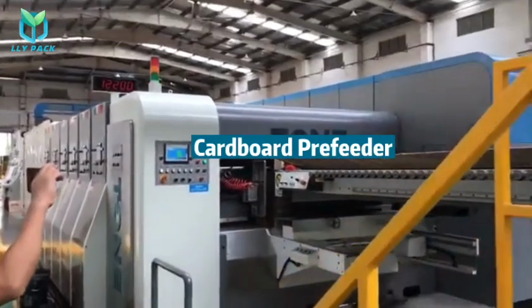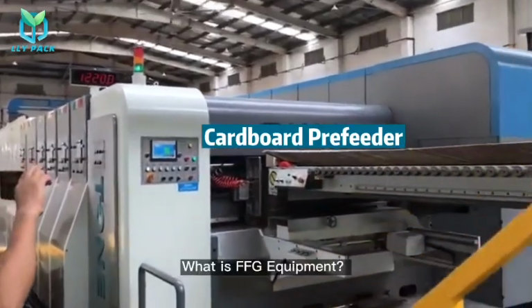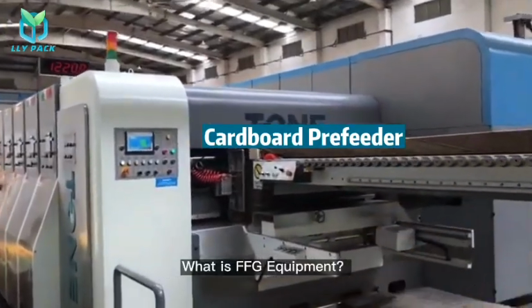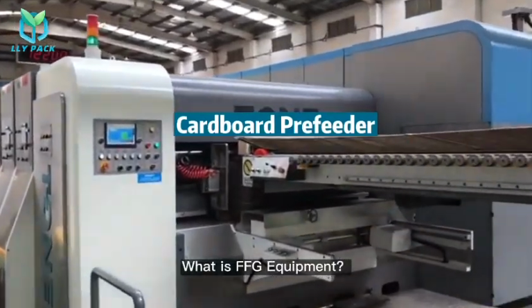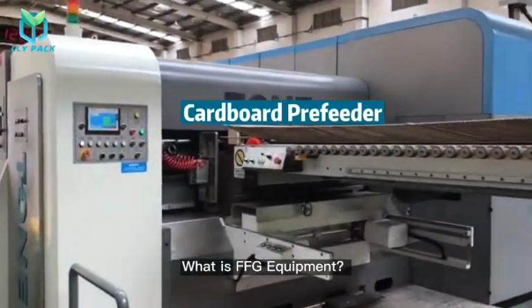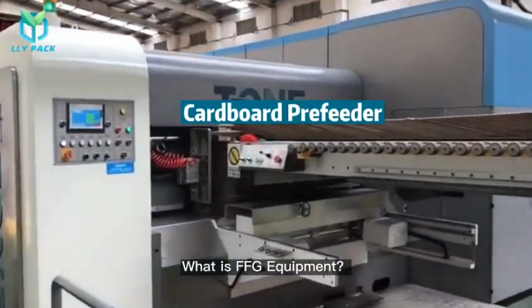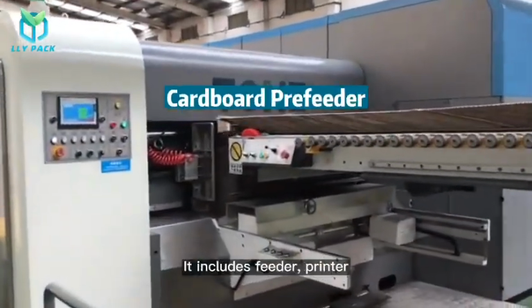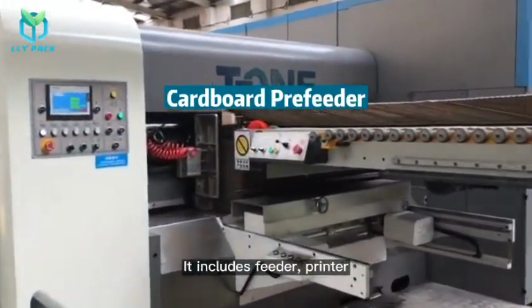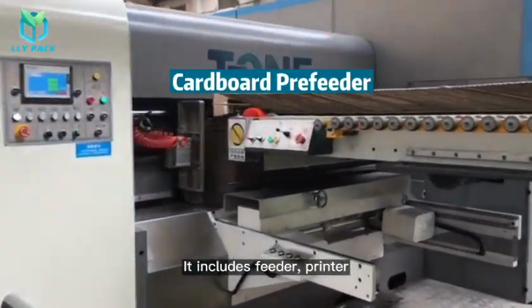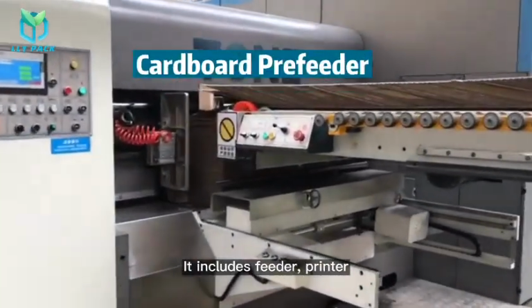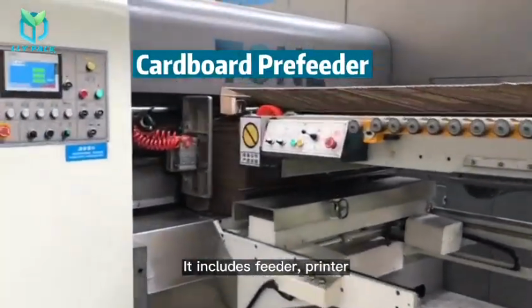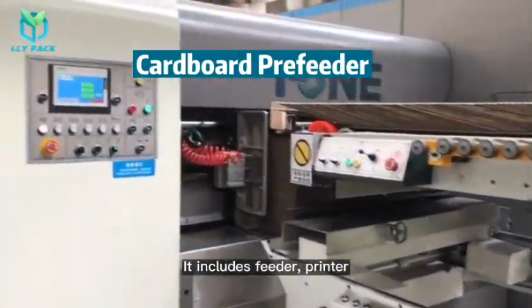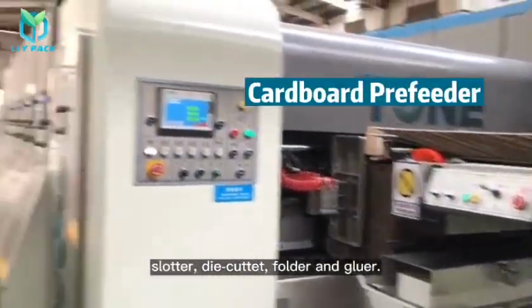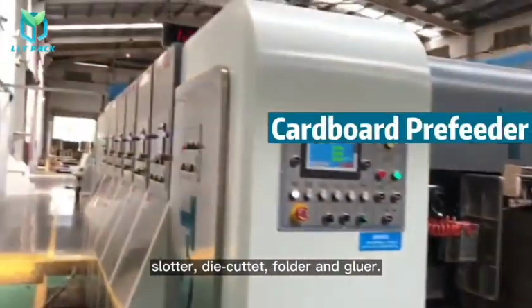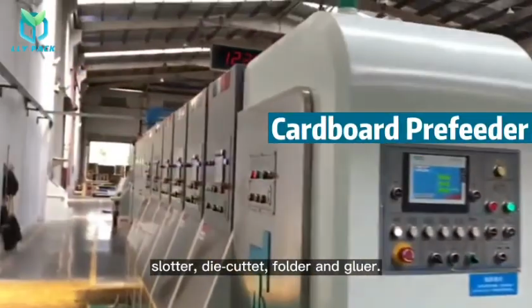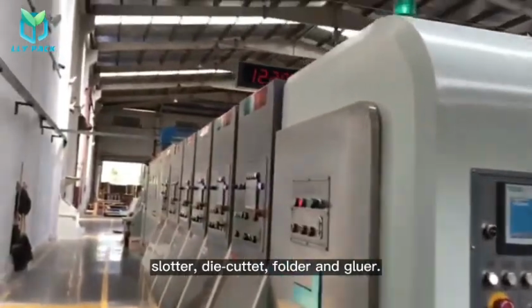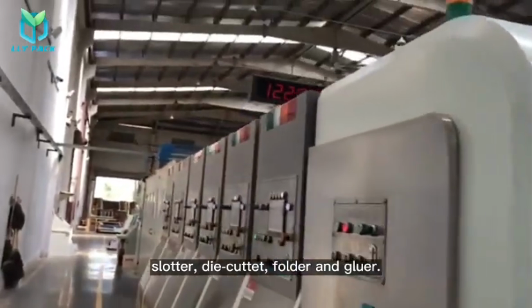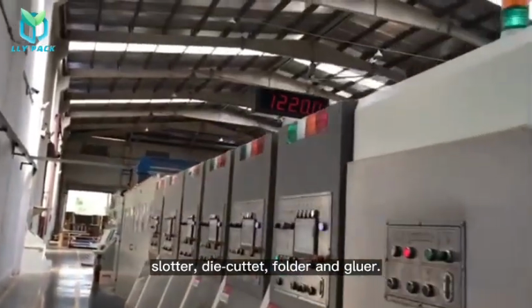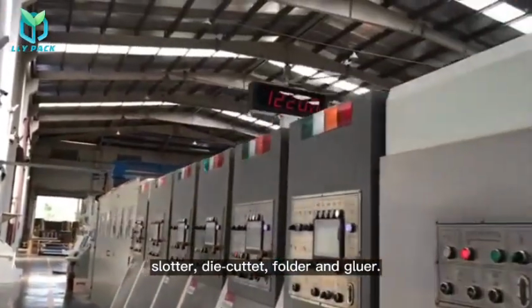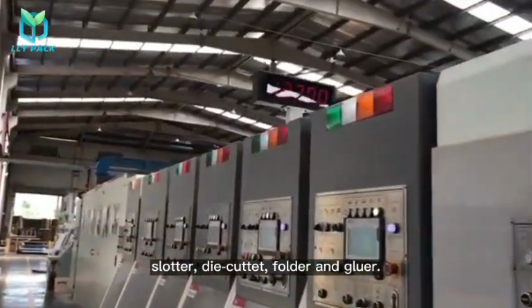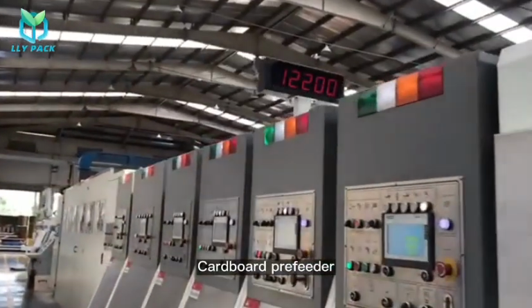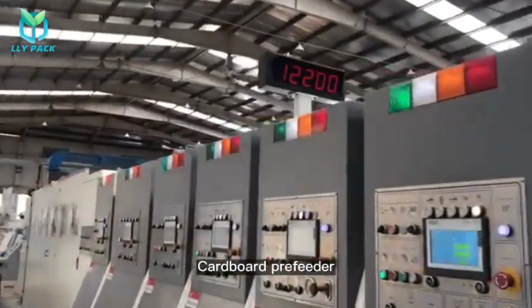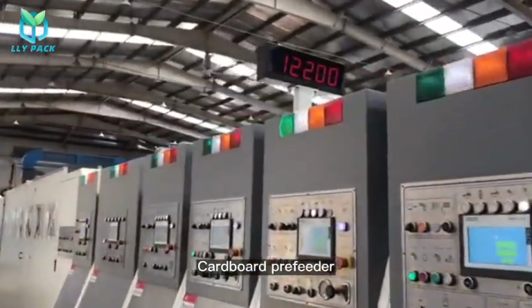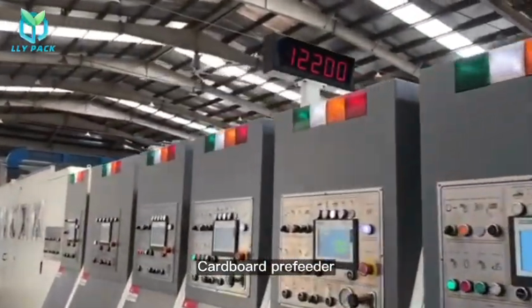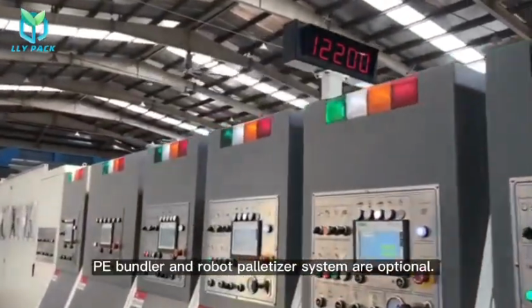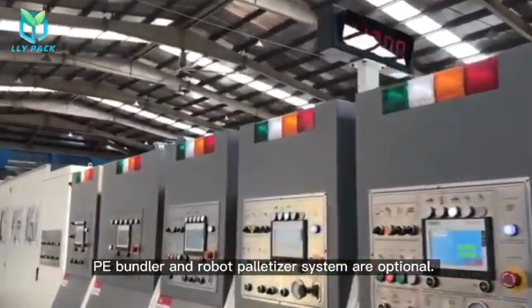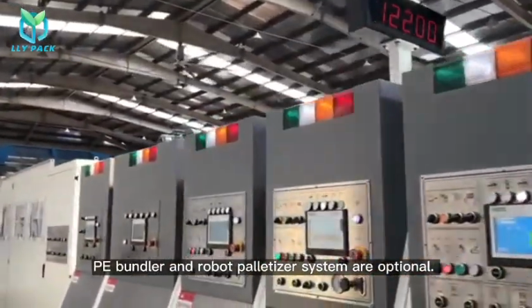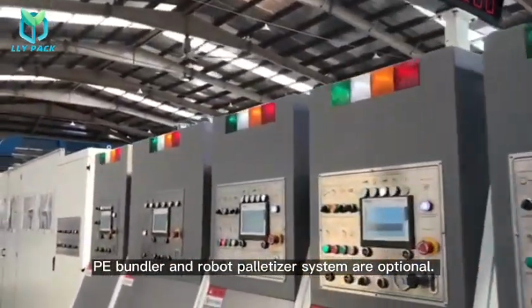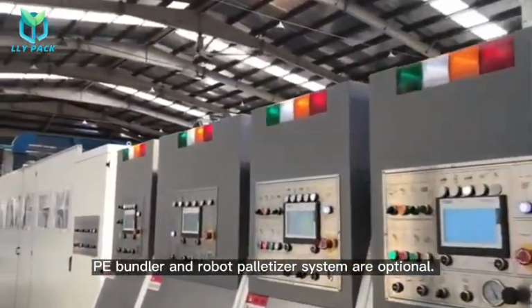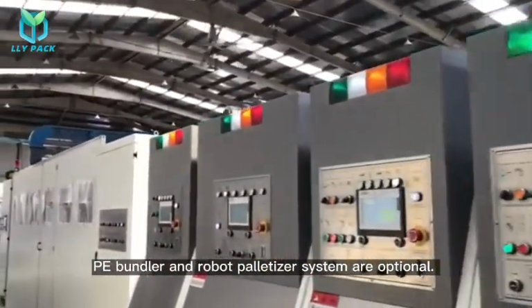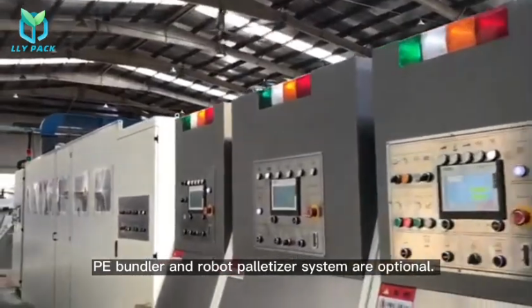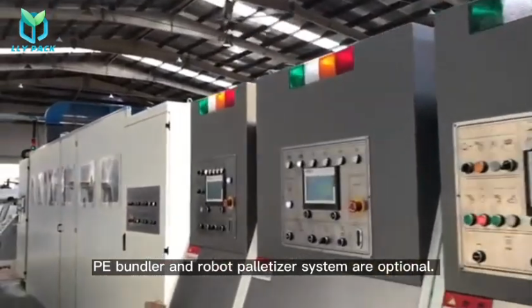What is FFG equipment? It includes Feeder, Printer, Slotter, Die Cutter, Folder and Gluer. Cardboard Pre-Feeder, PE Bundler and Robot Palletizer System are optional.